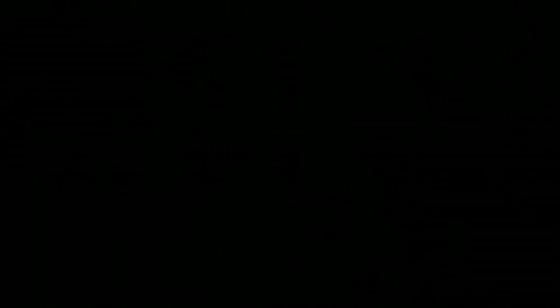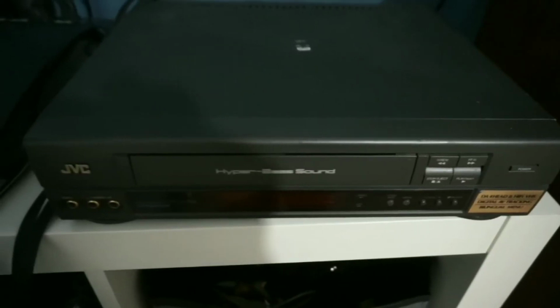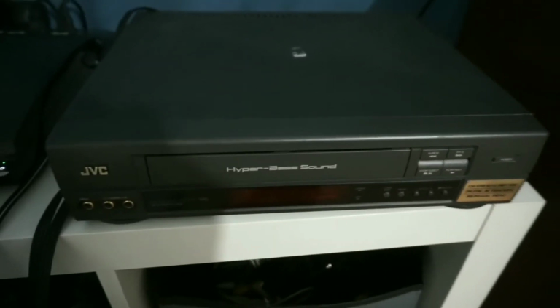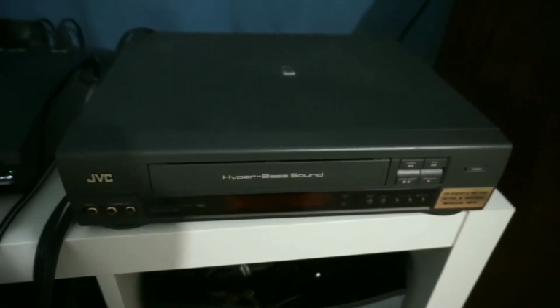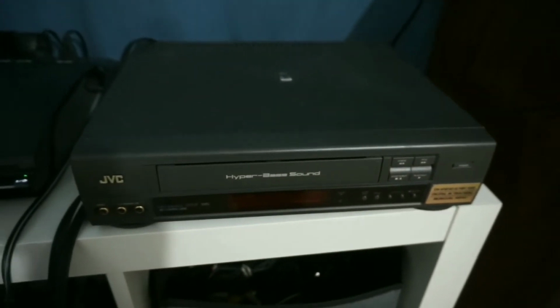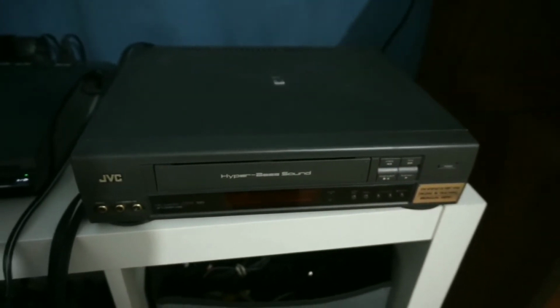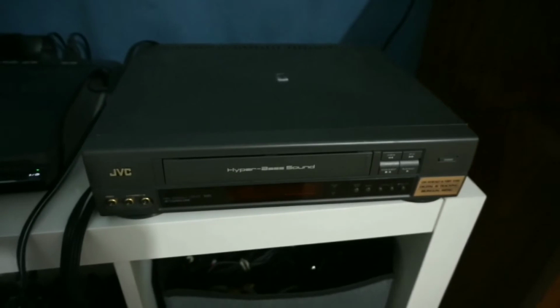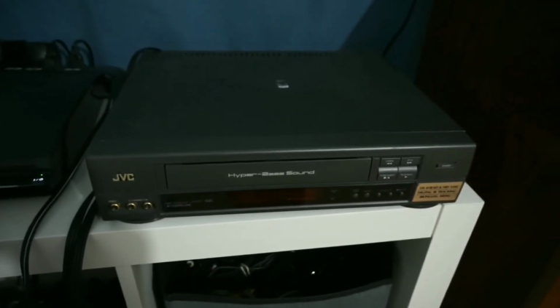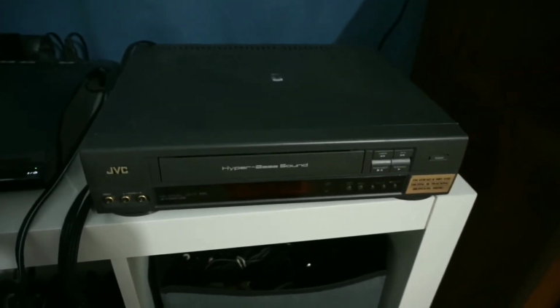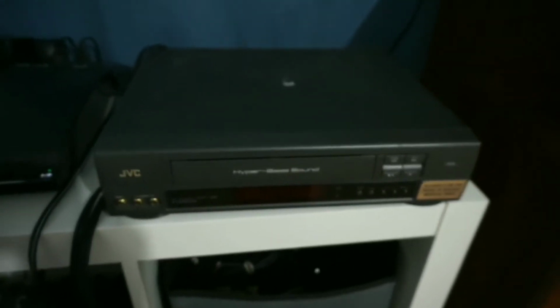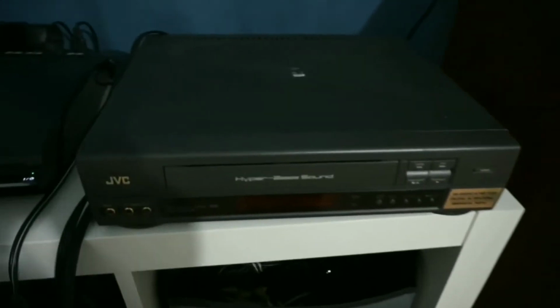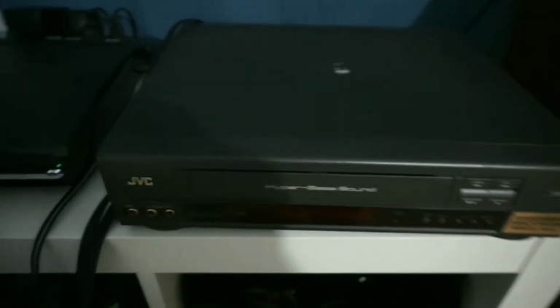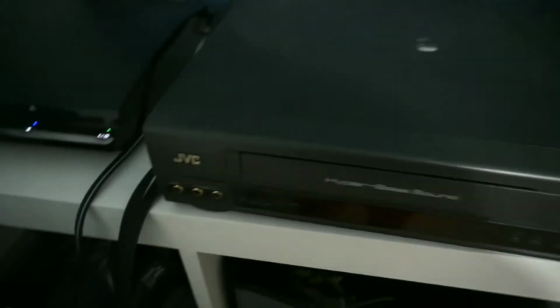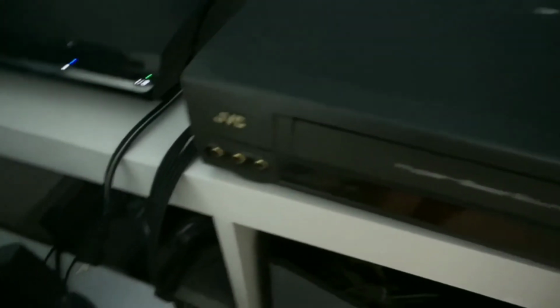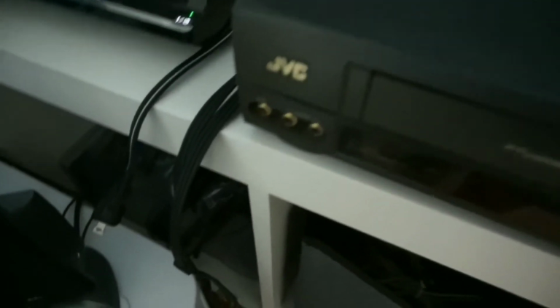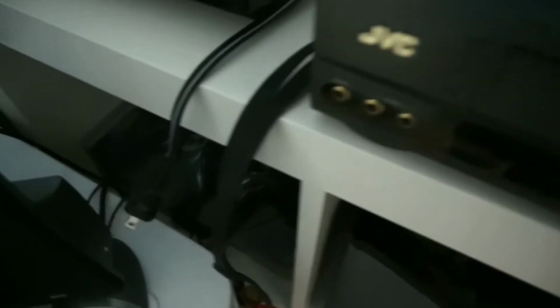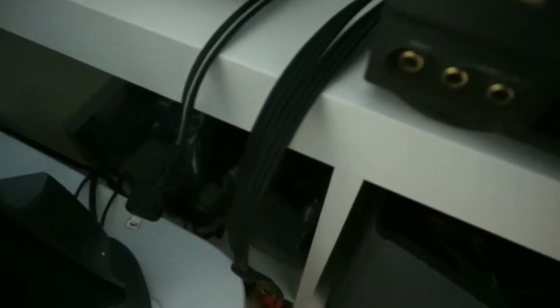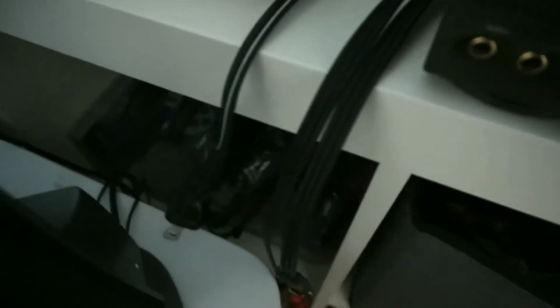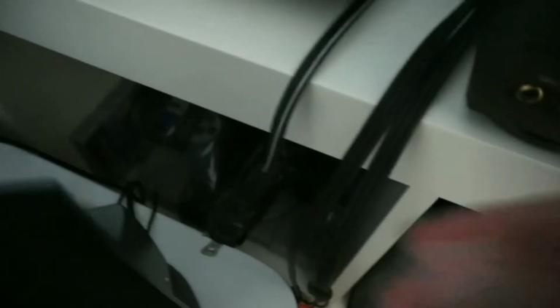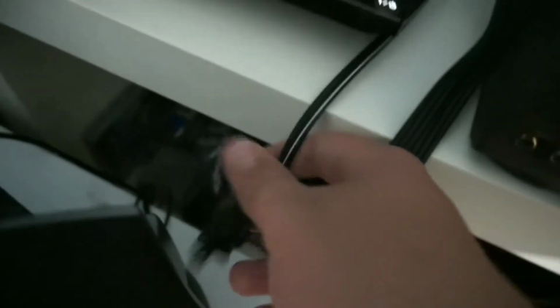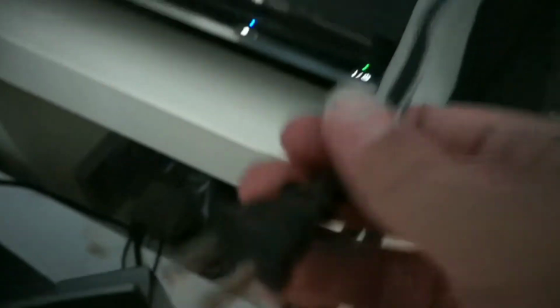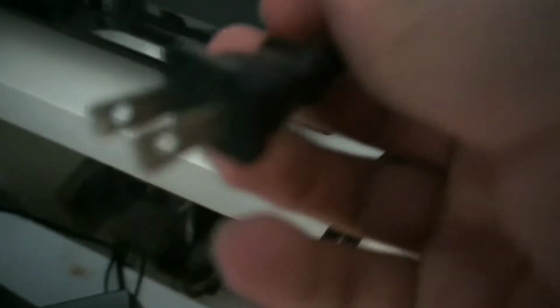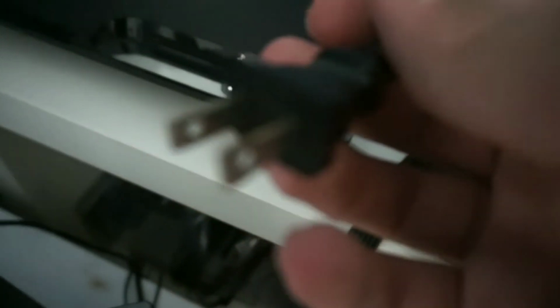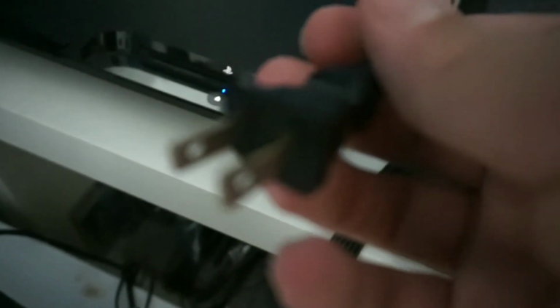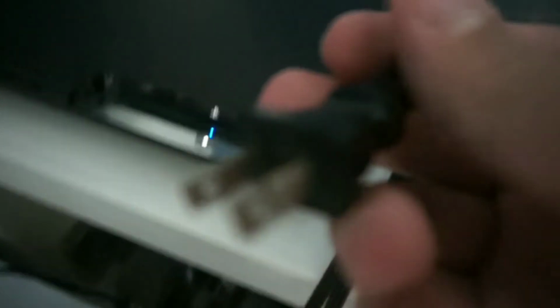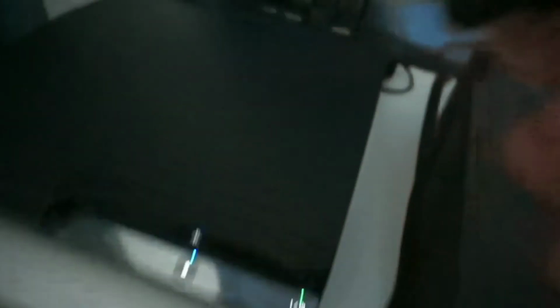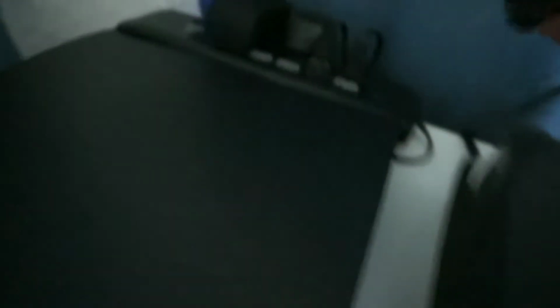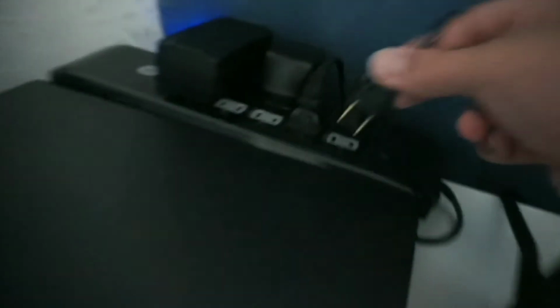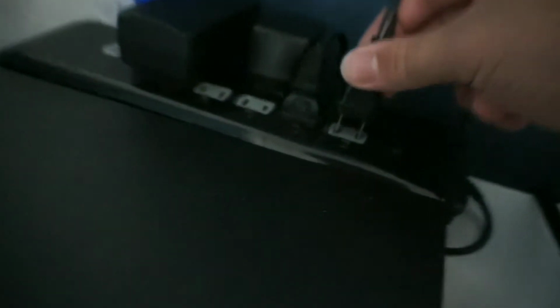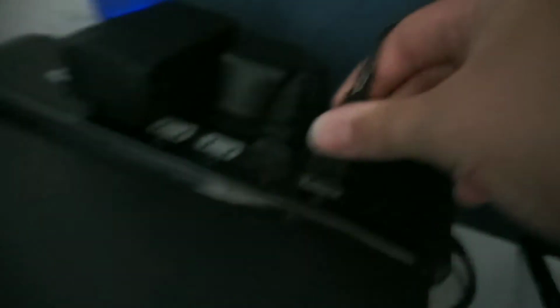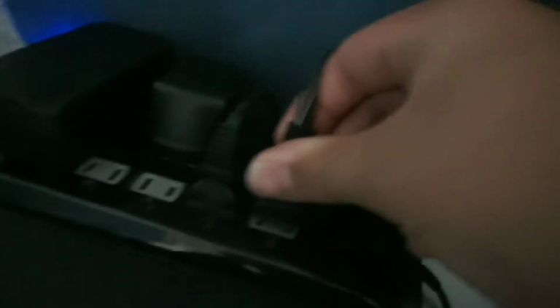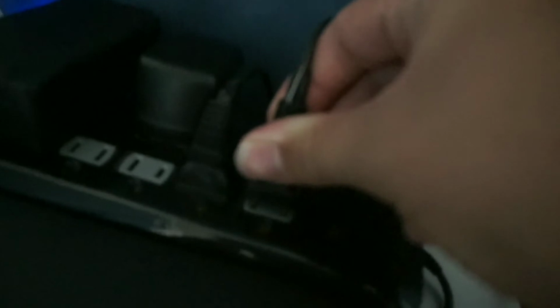How to connect a VCR to a Smart TV. First thing you will do, find your power cord for the VCR and plug it into your power source.